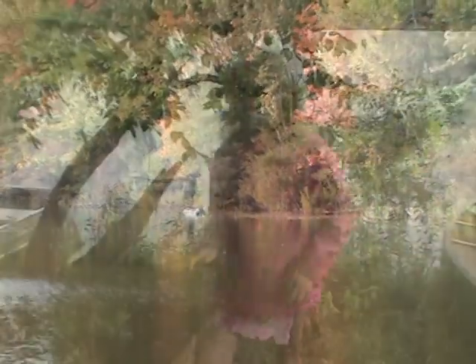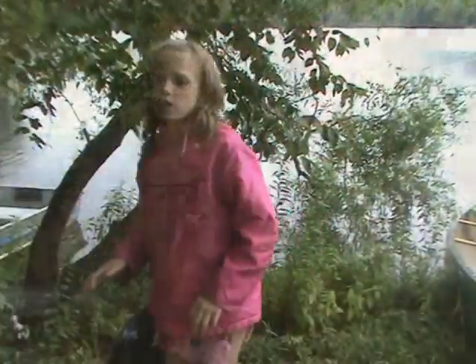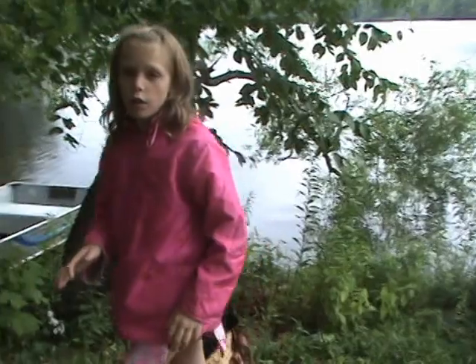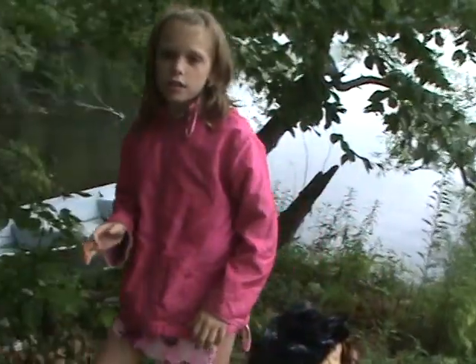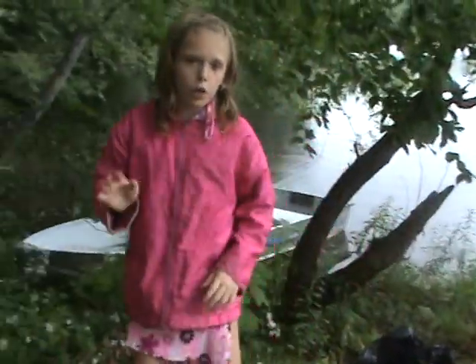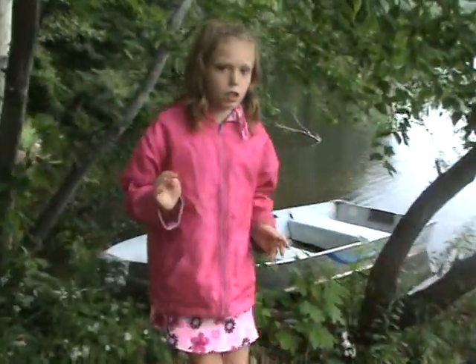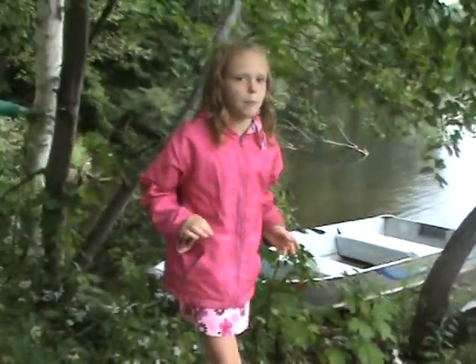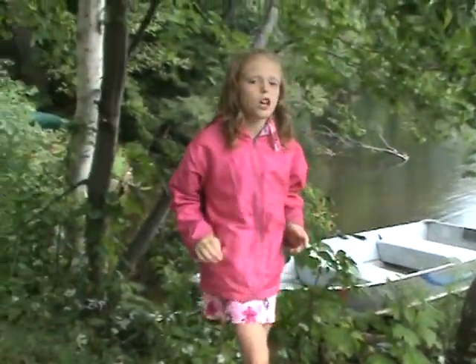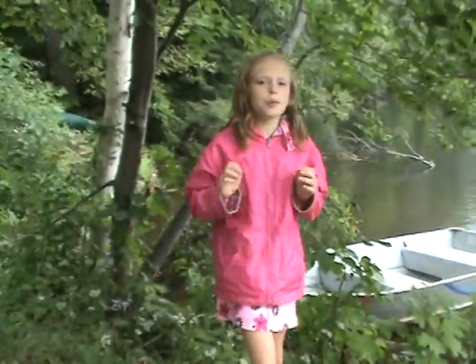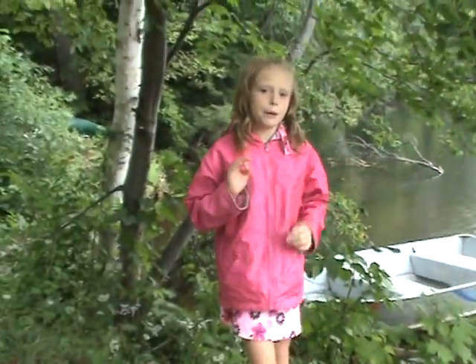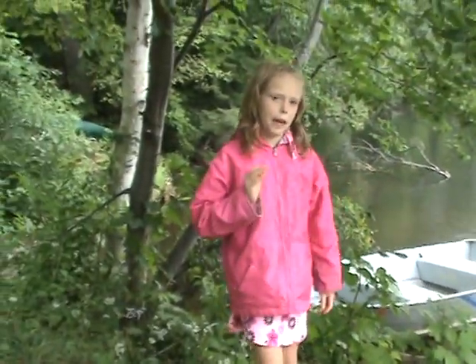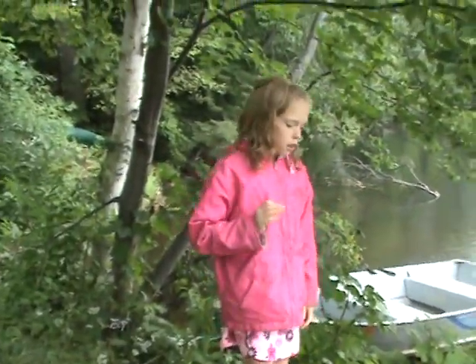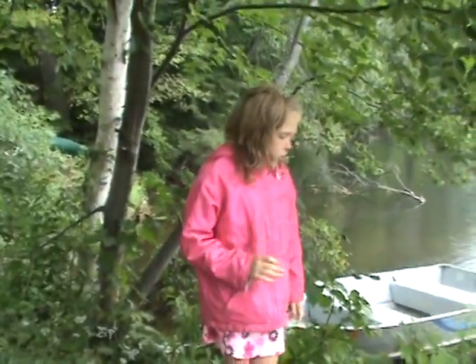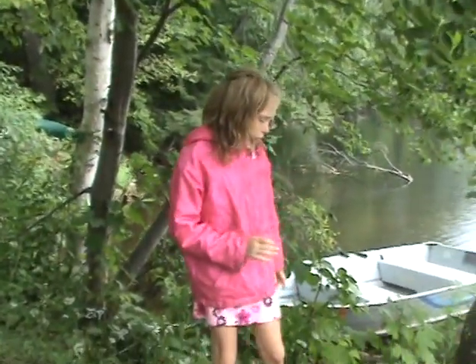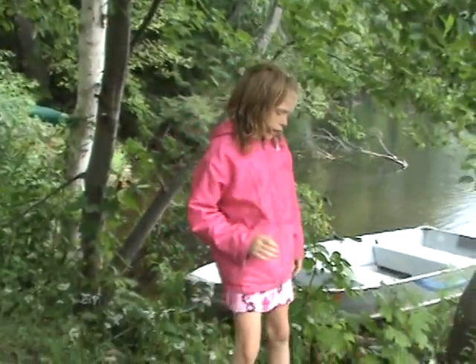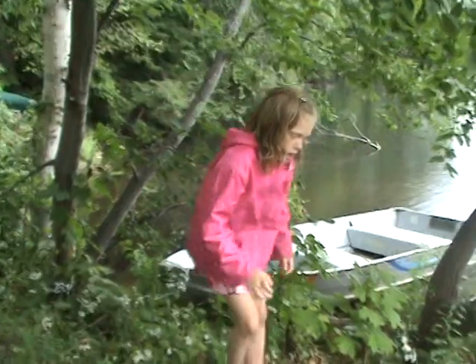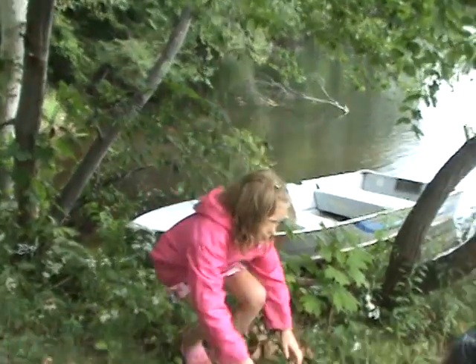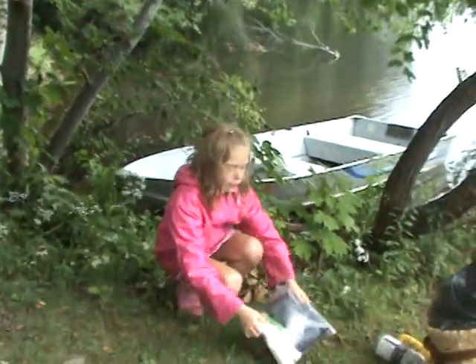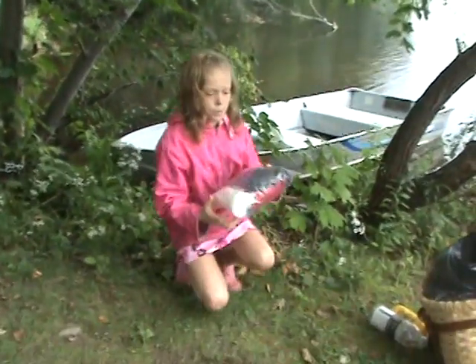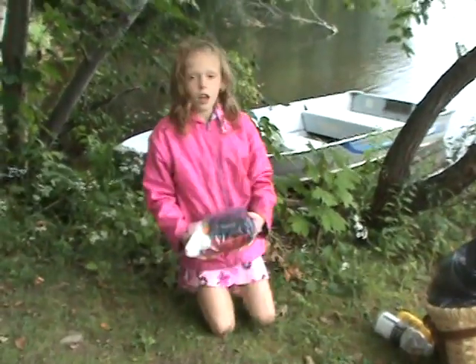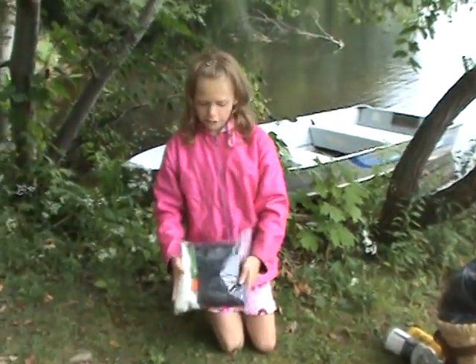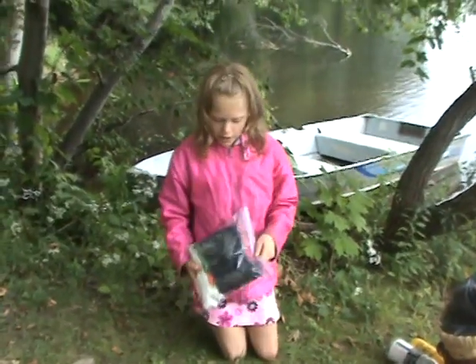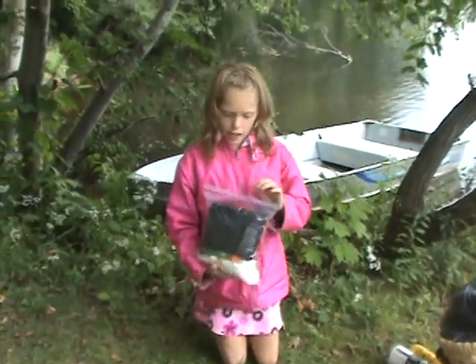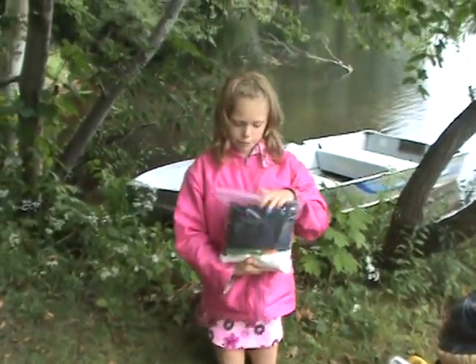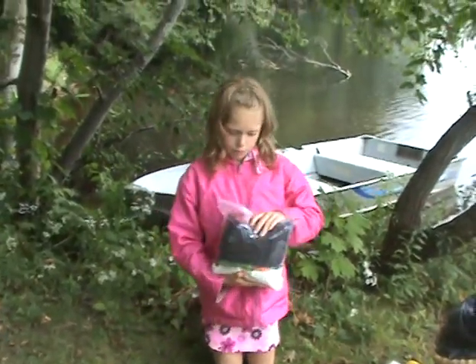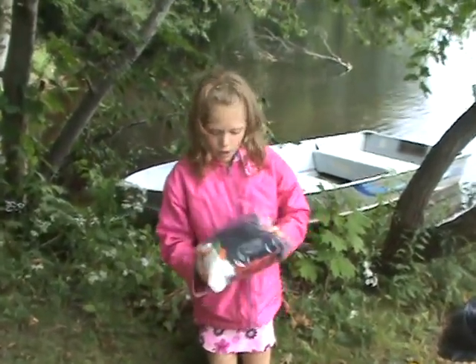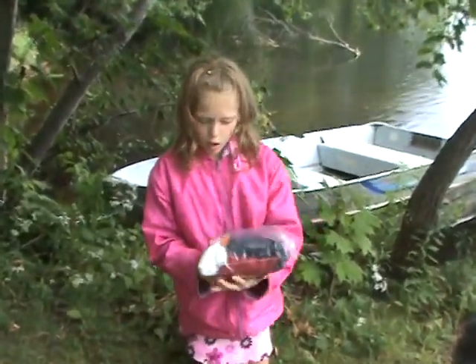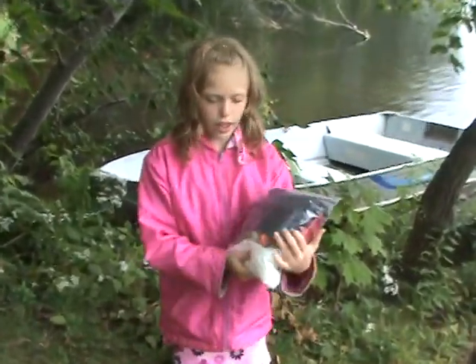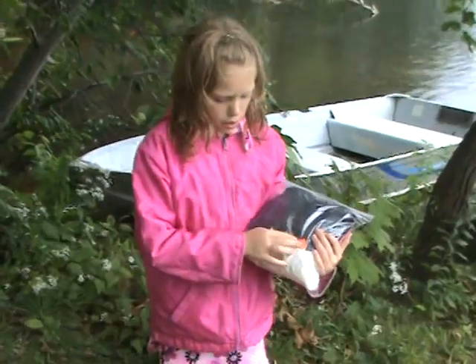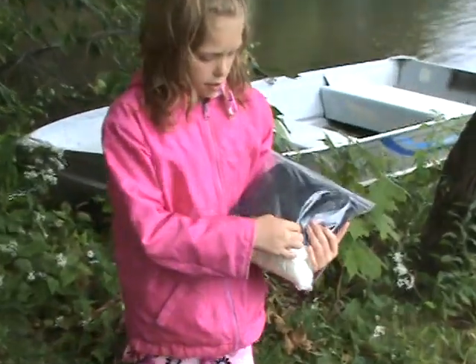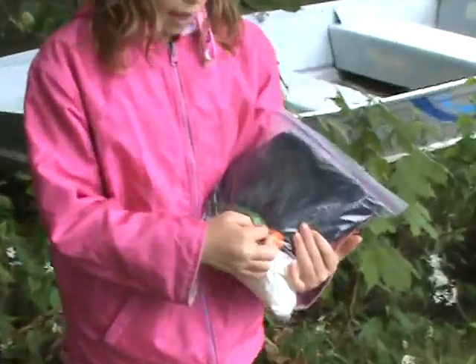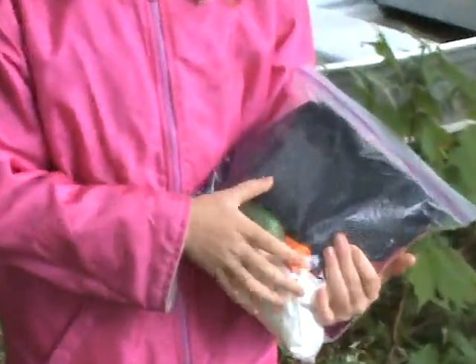Whenever you're going to be going canoe camping, you always want to be prepared. What we have here is a first aid kit and sunblock,